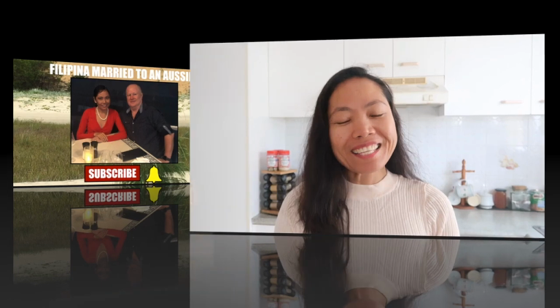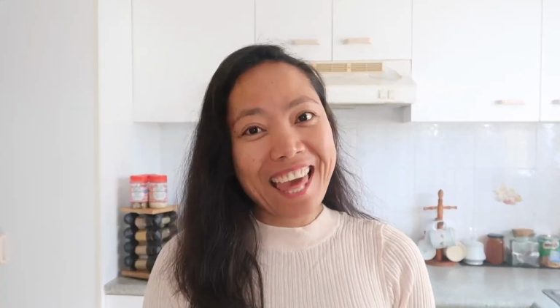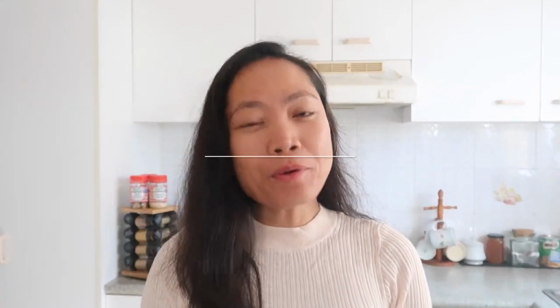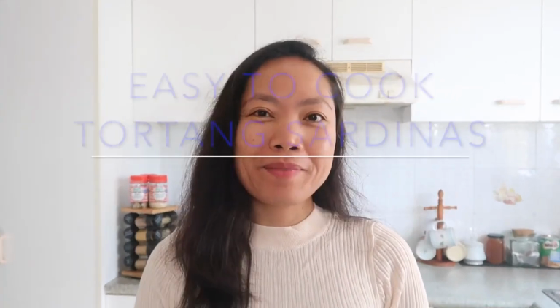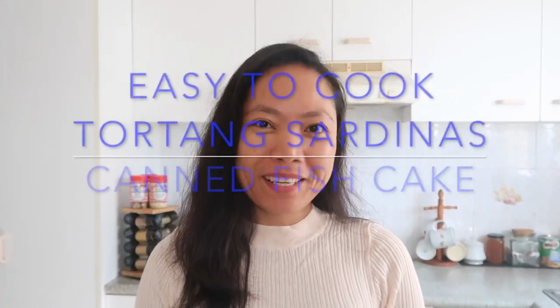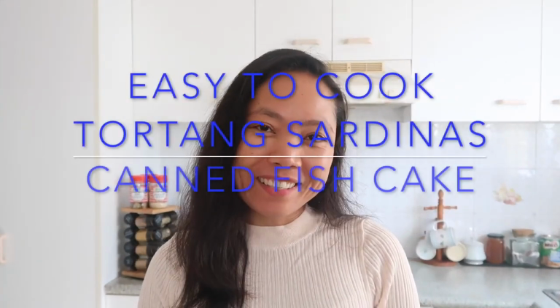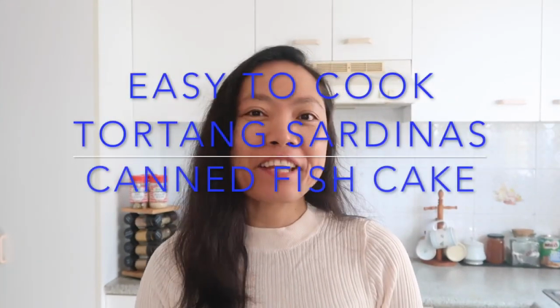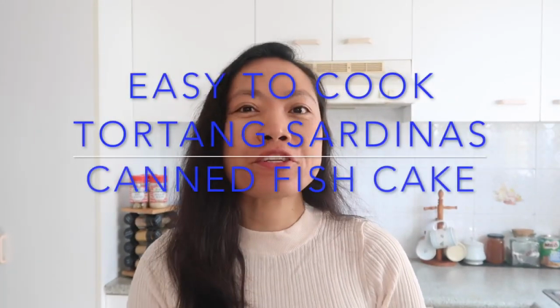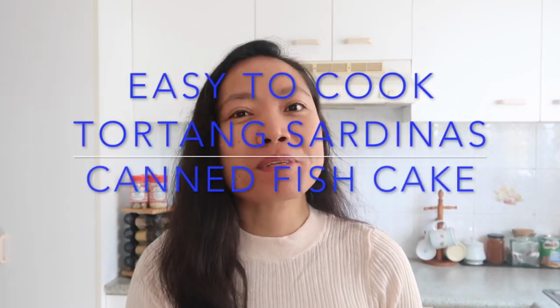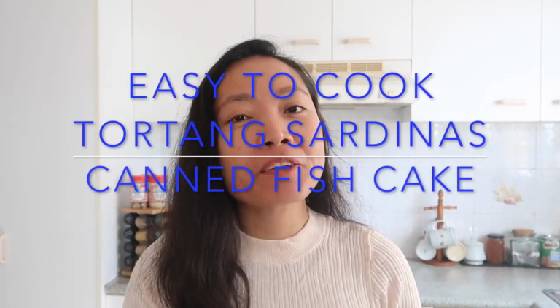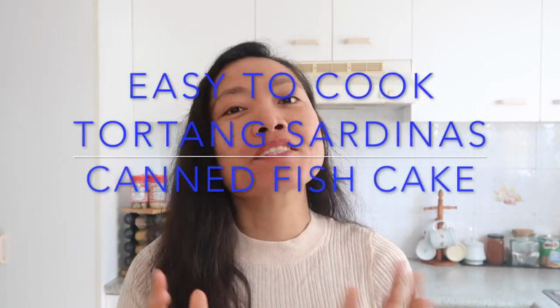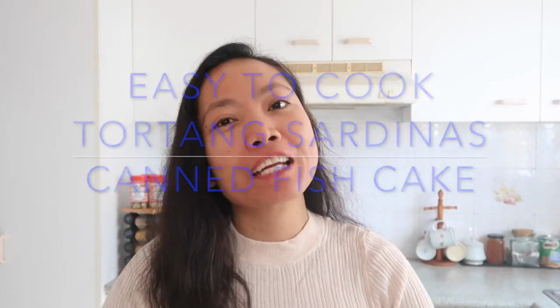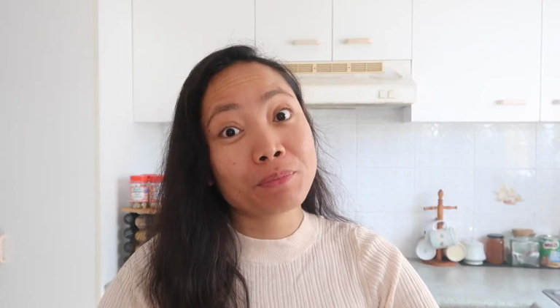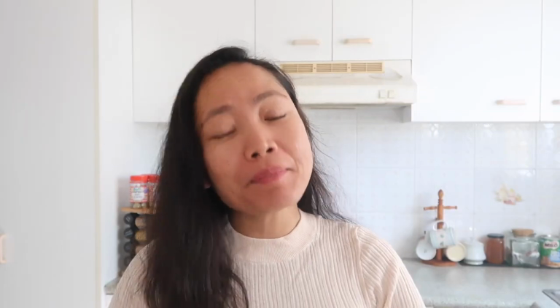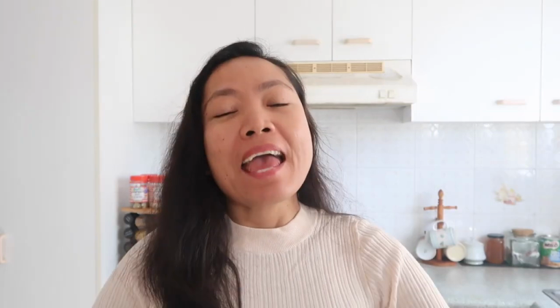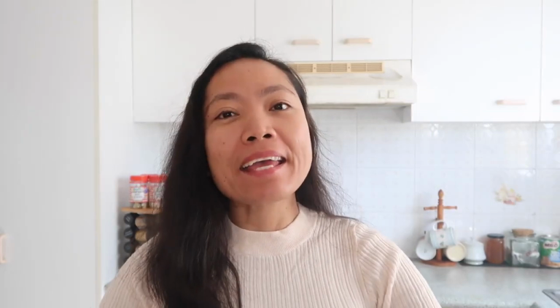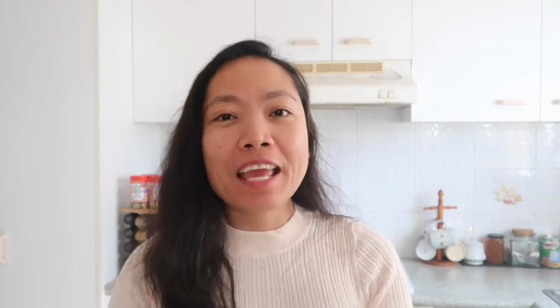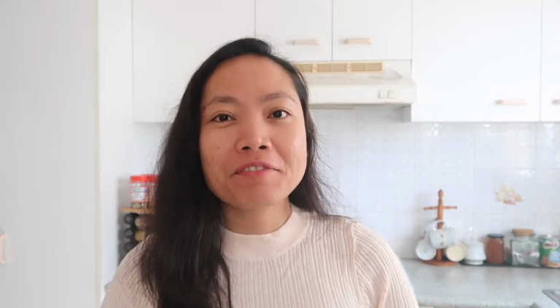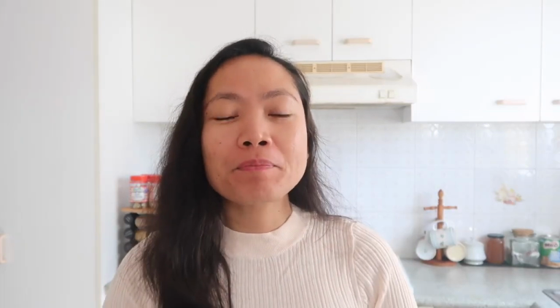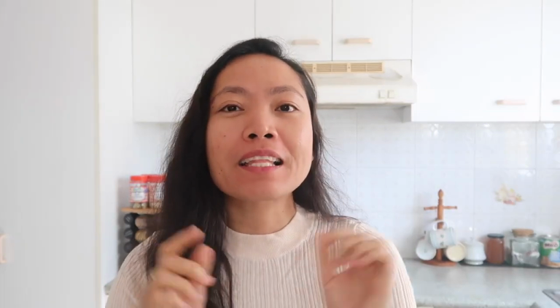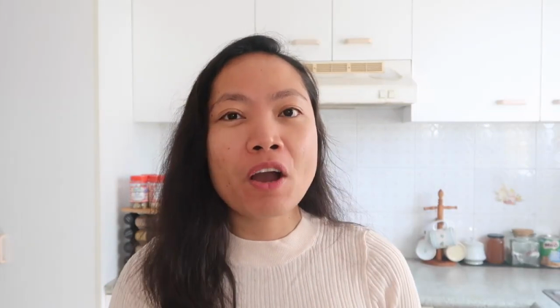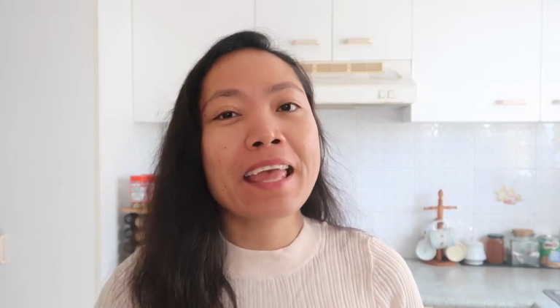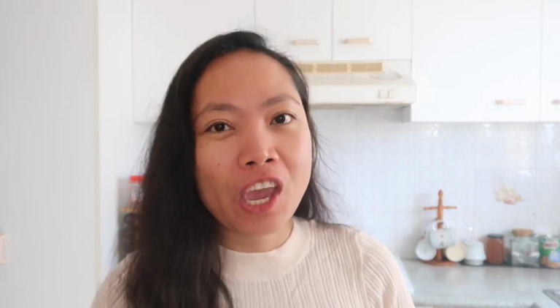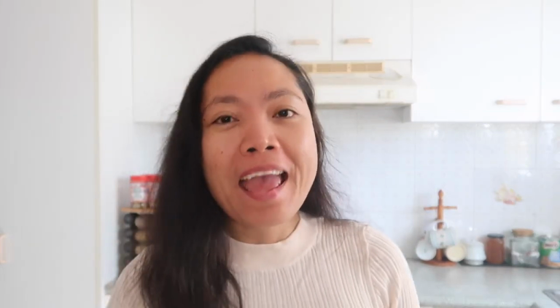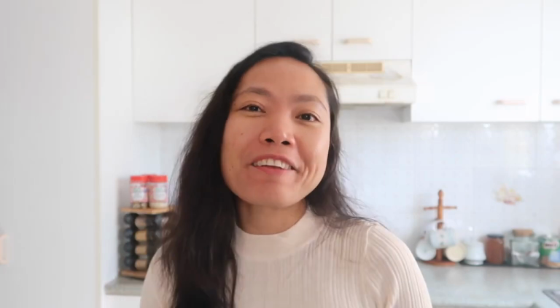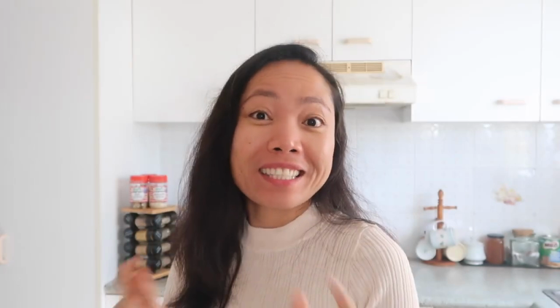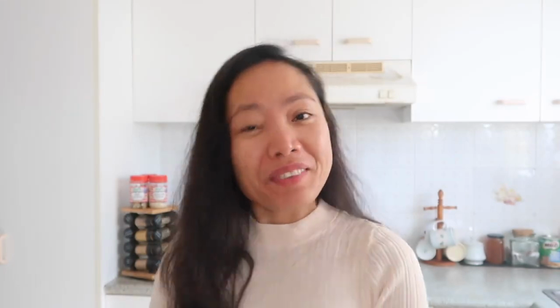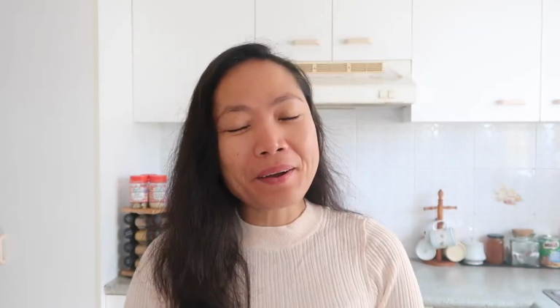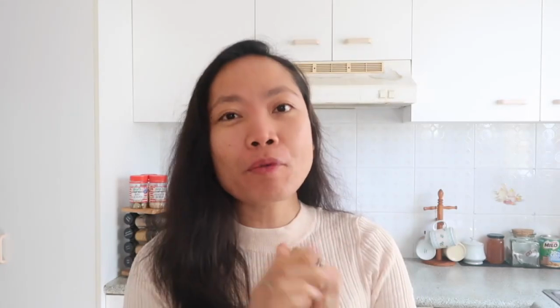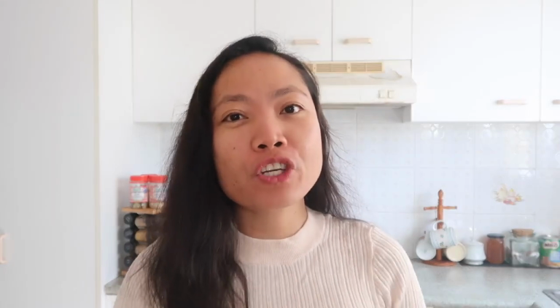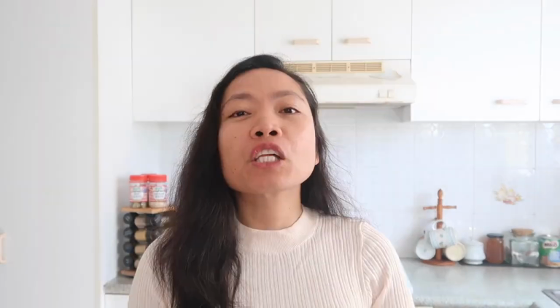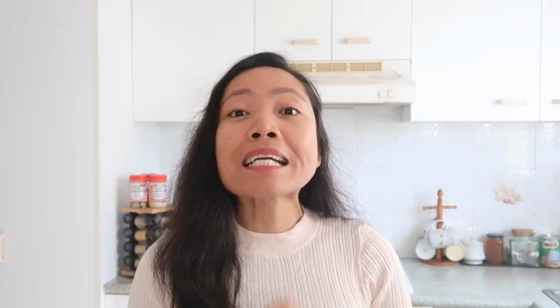It's Kathy here, welcome back to my channel. If you're new to my channel, please don't forget to subscribe. If you like this video, please like, comment, and share. For today's video, I'm going to cook tortang sardinas.